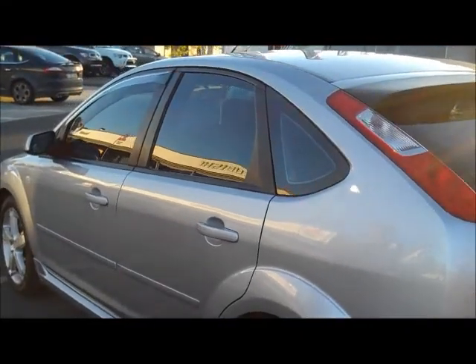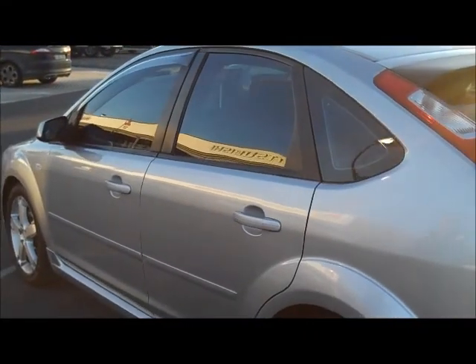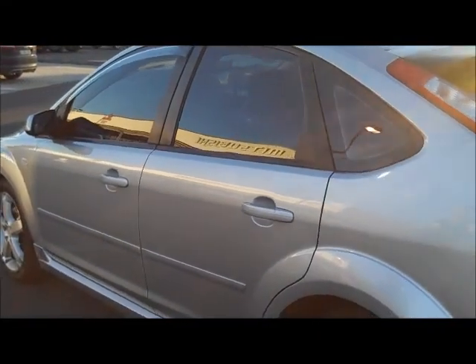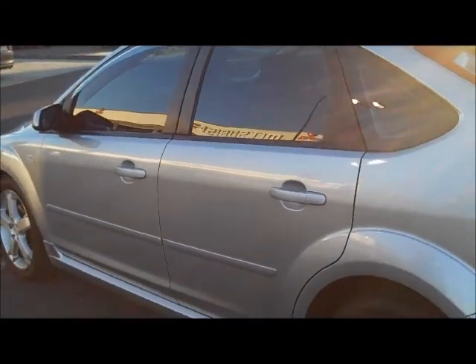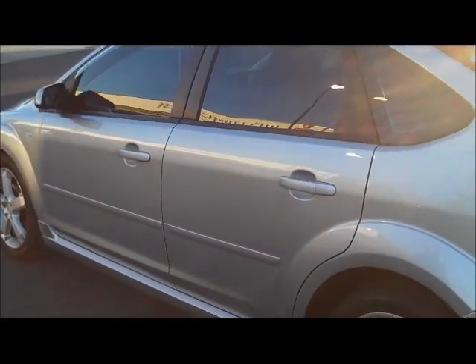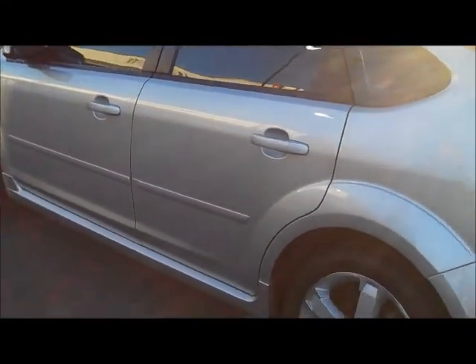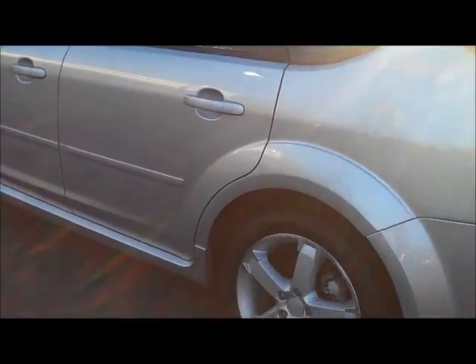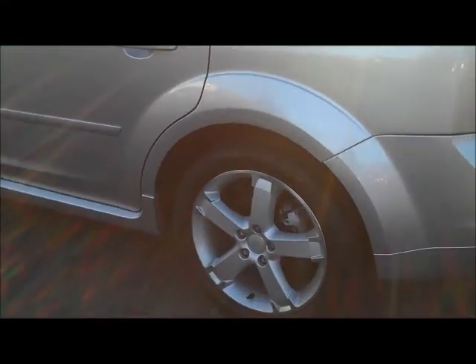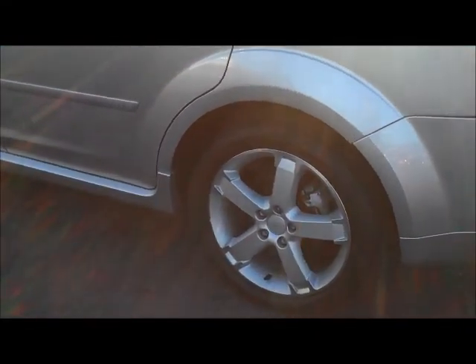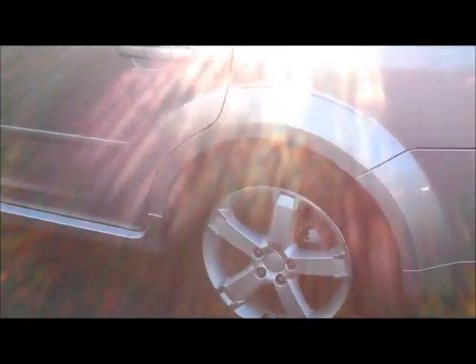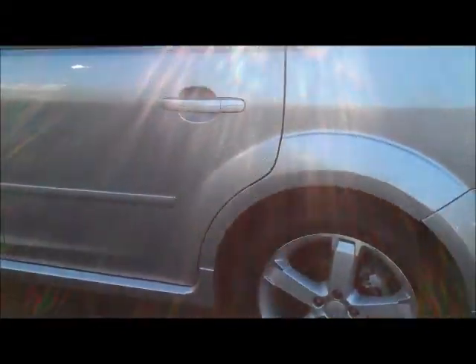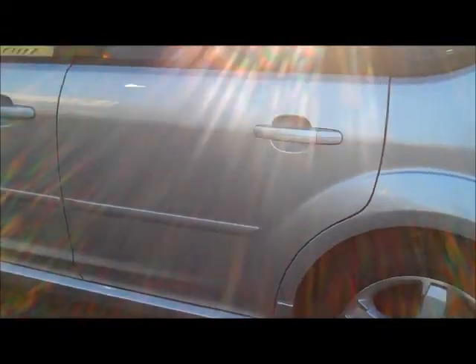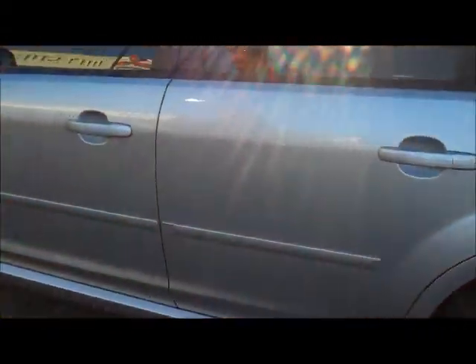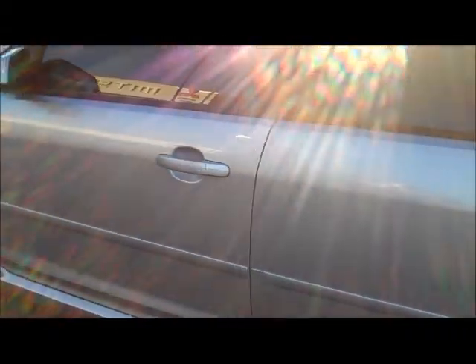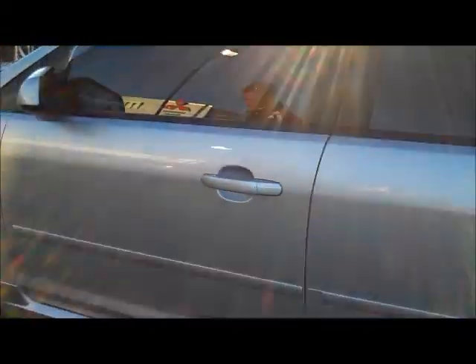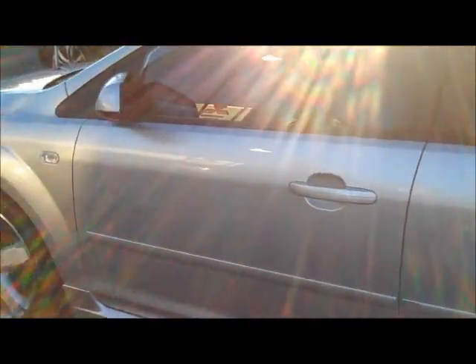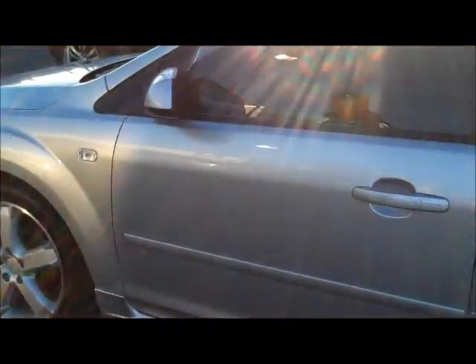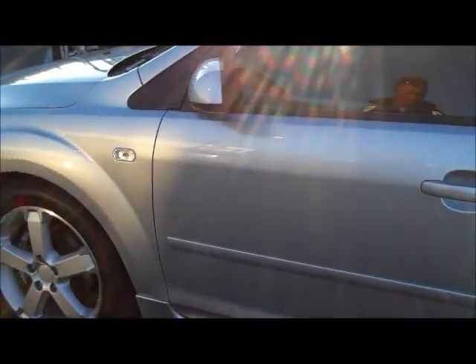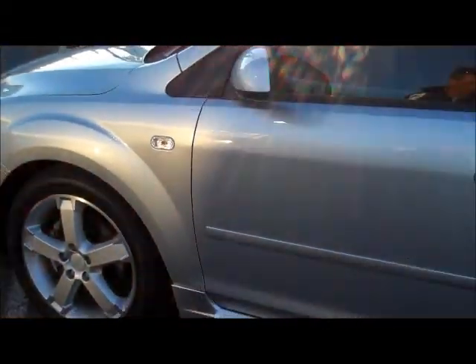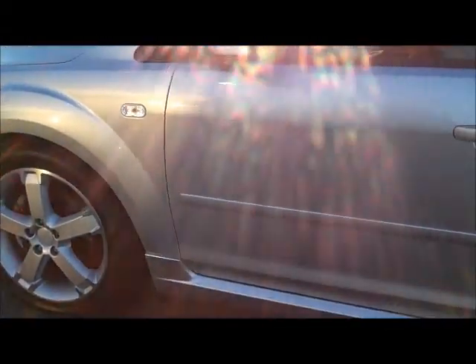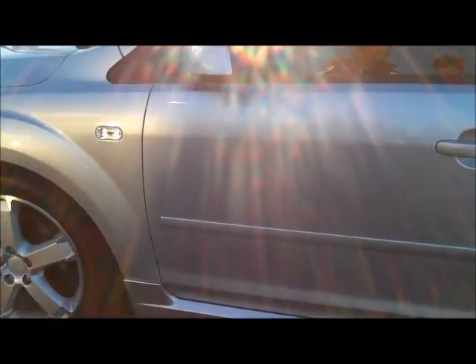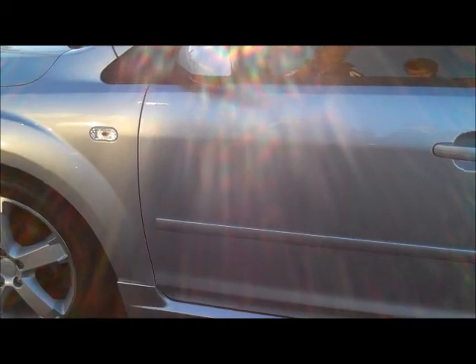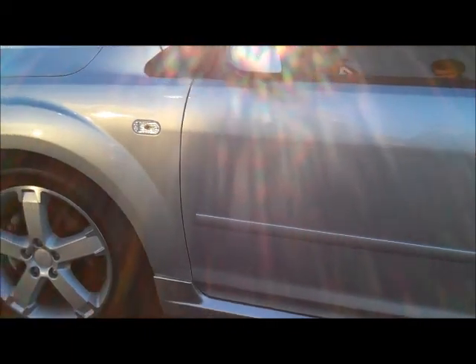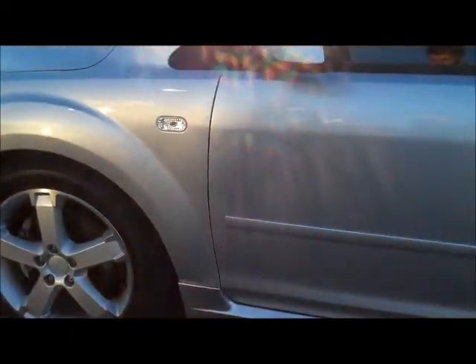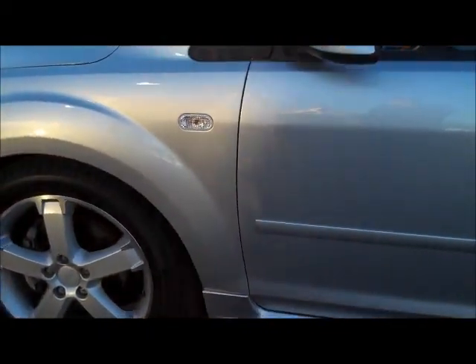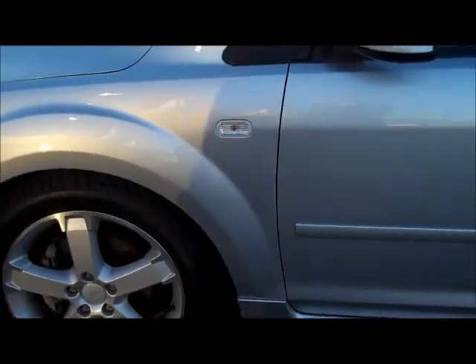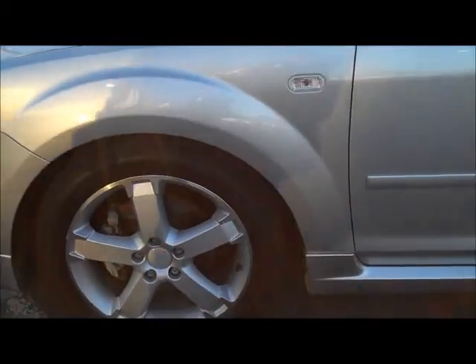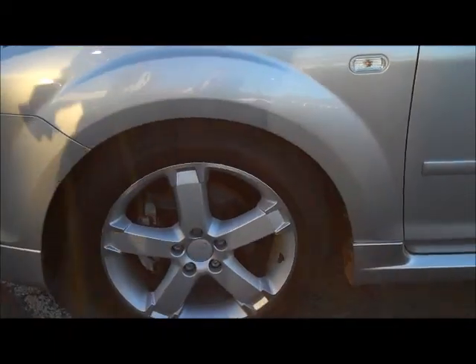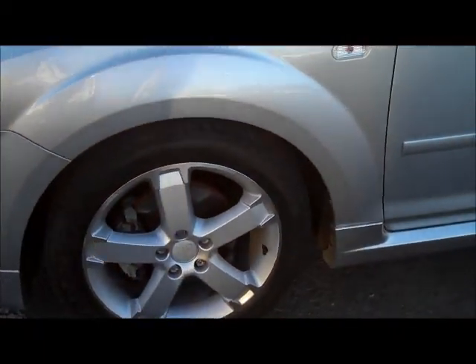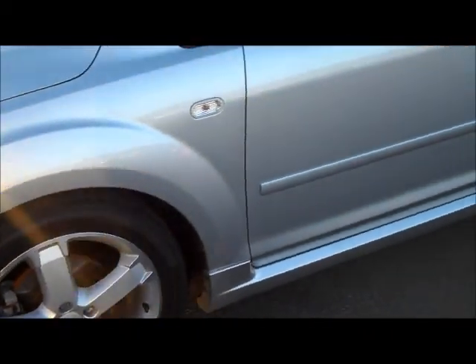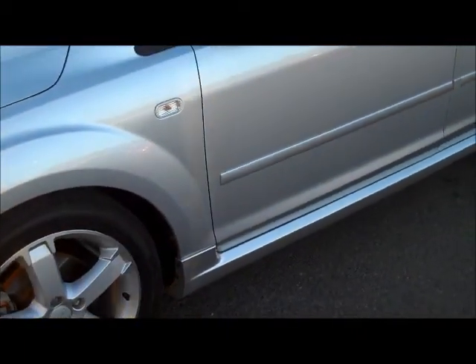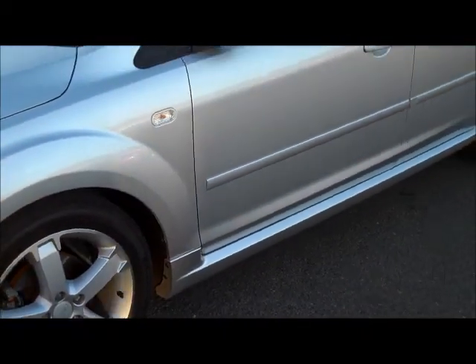Around the left-hand side, very similar to the driver's side — very clean, not really a mark to be seen on this car. Alloys are in very good order. There is a minor little scuff mark, but apart from that, they're really good.